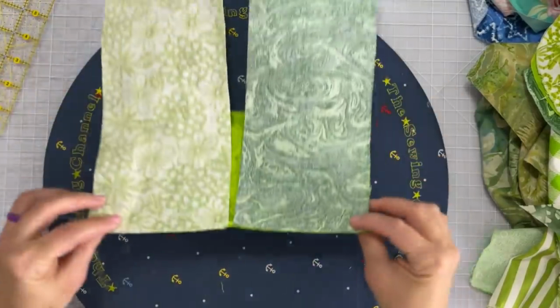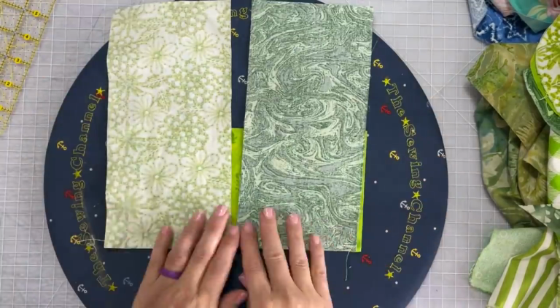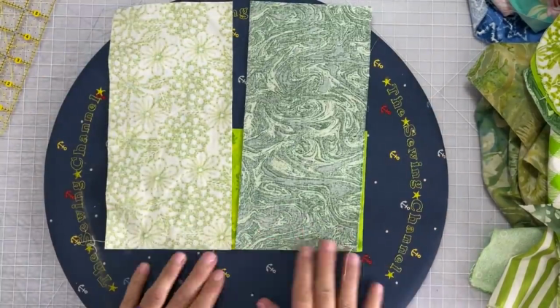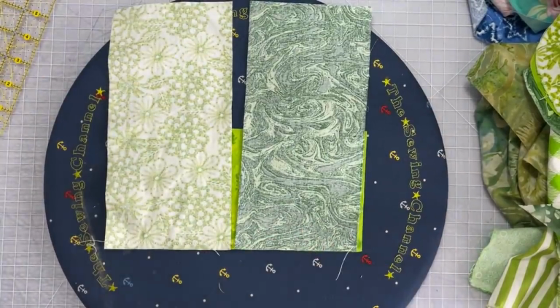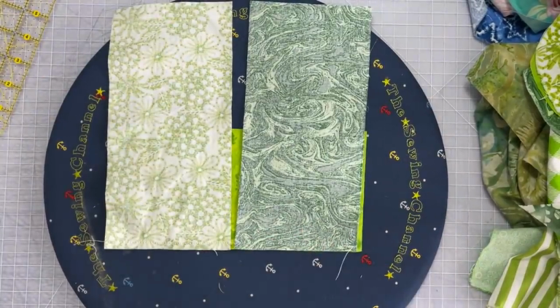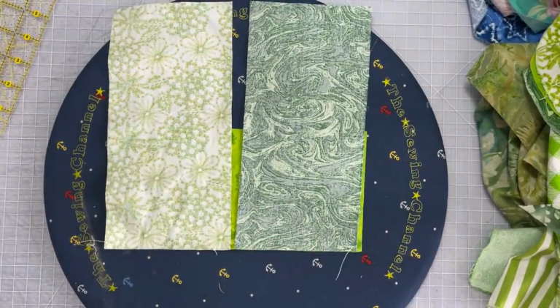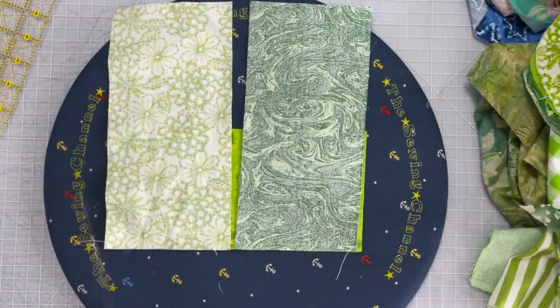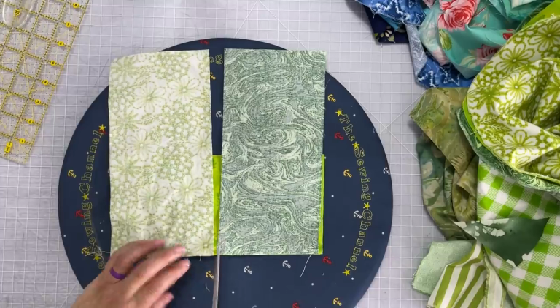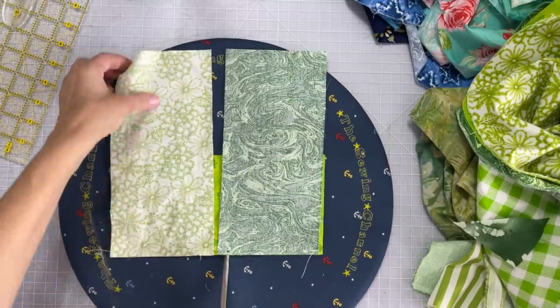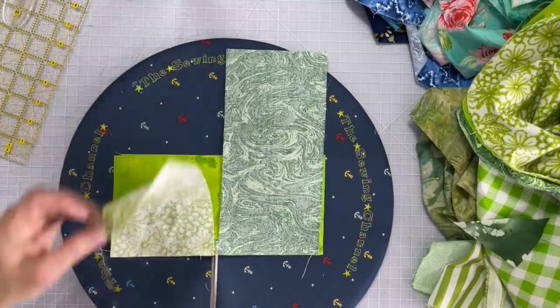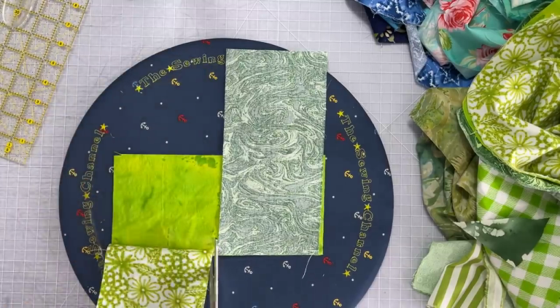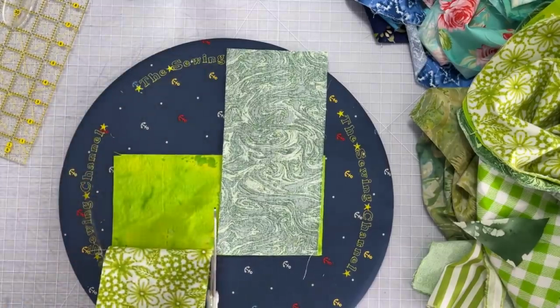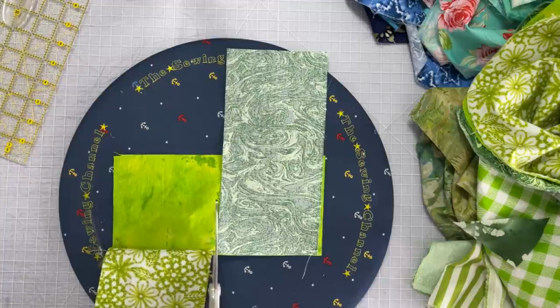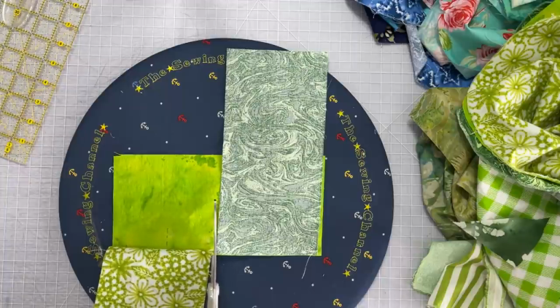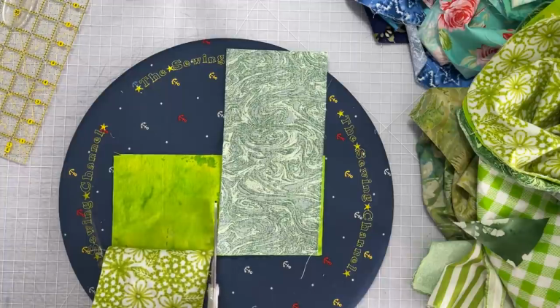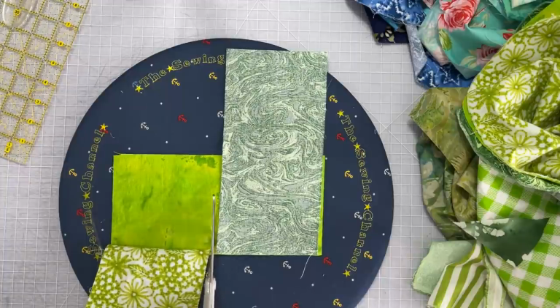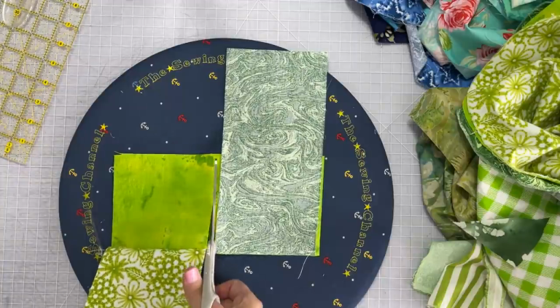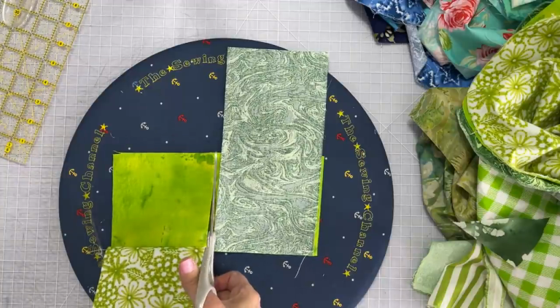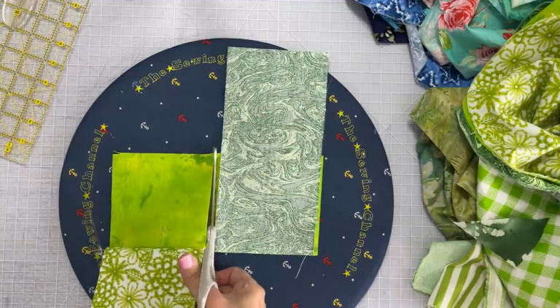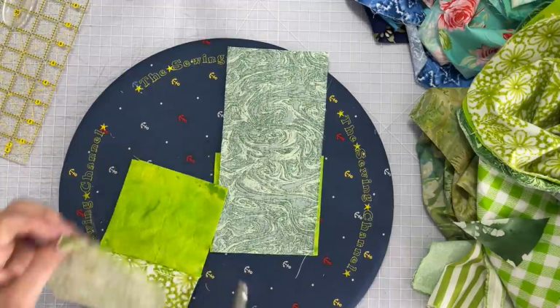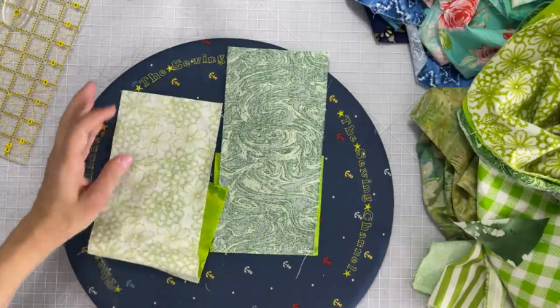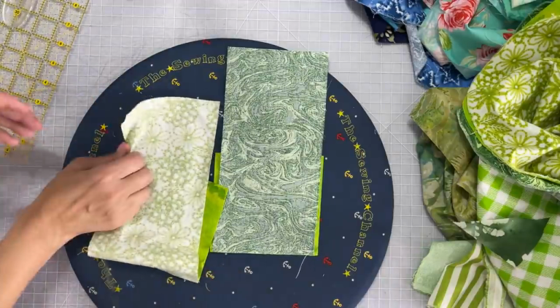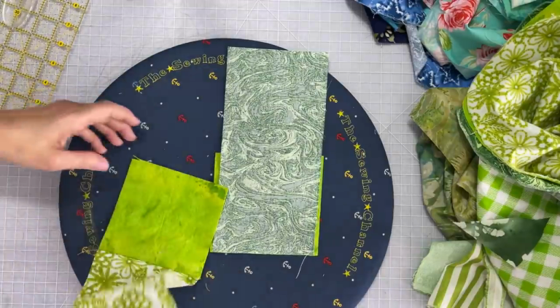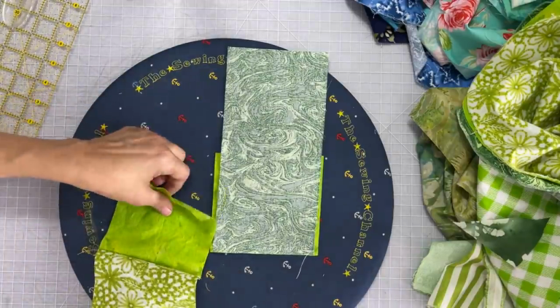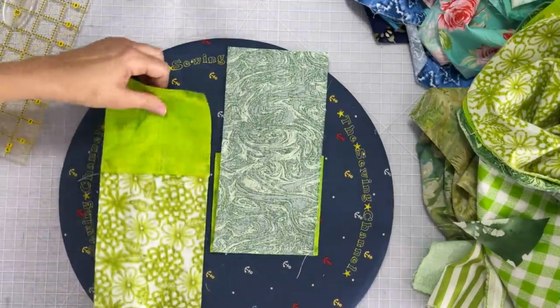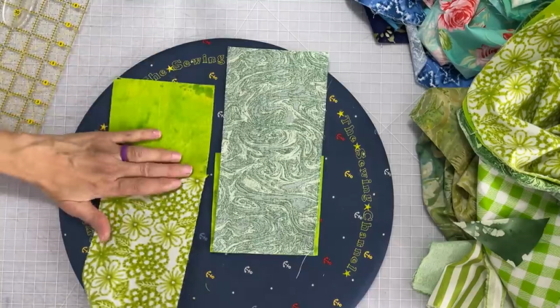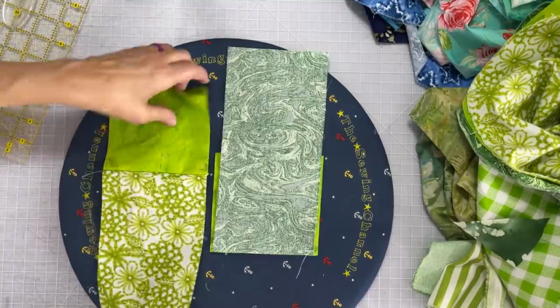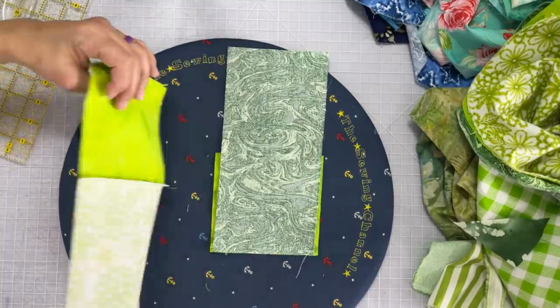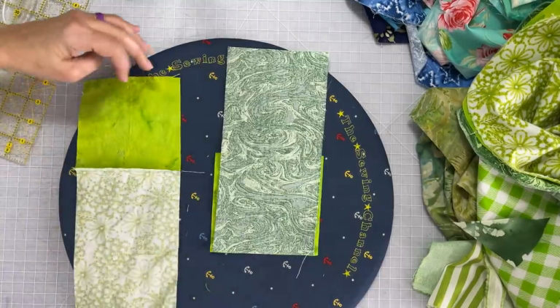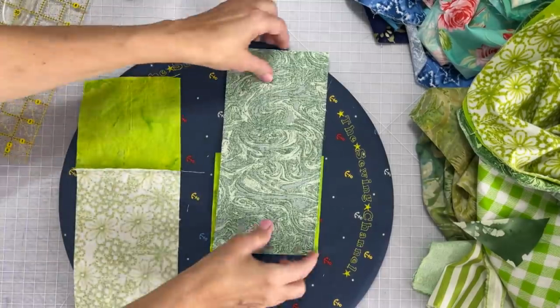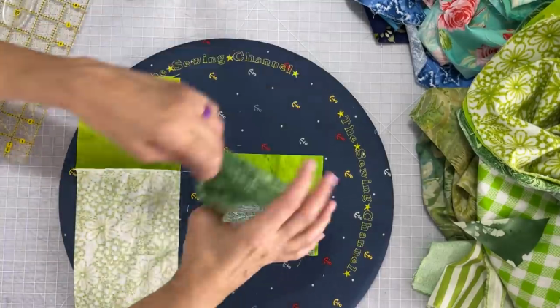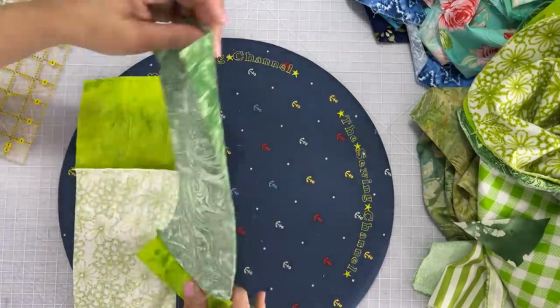It's kind of odd looking but what you're going to do is cut with your scissors or rotary cutter right up the center there. Now that essentially gives us two very large two patches.